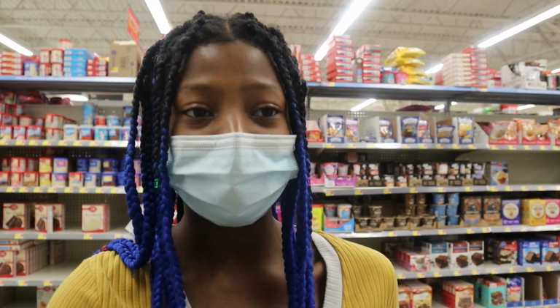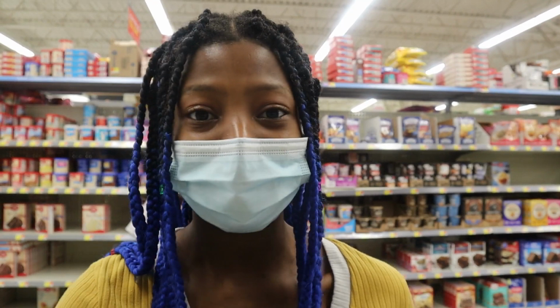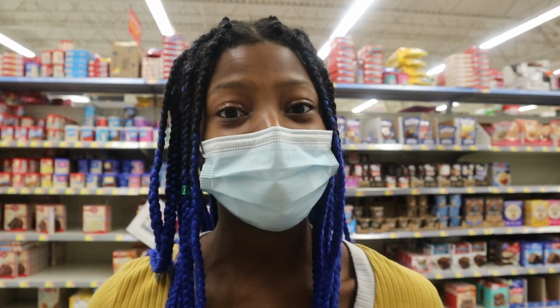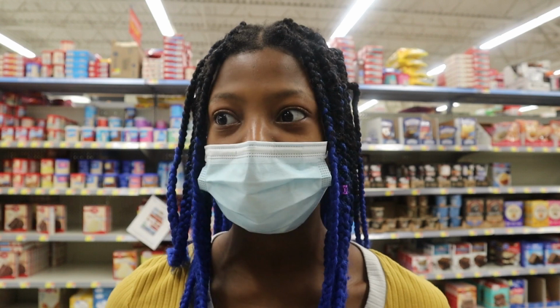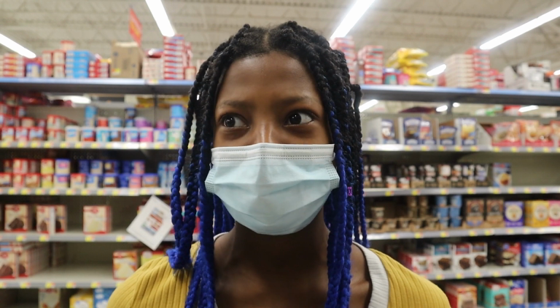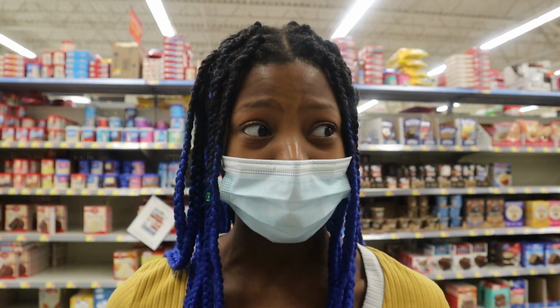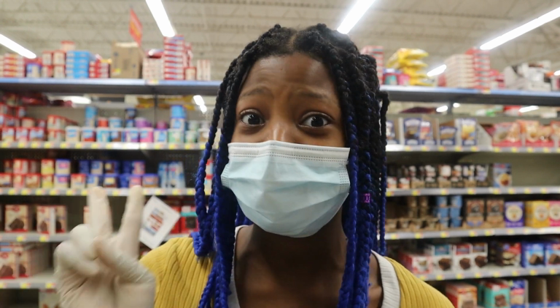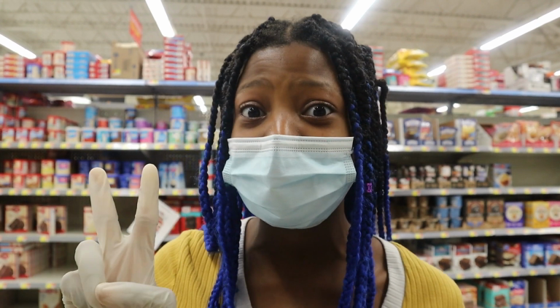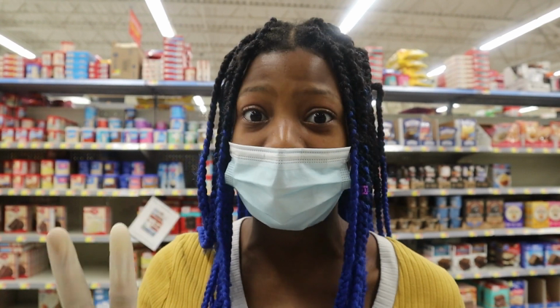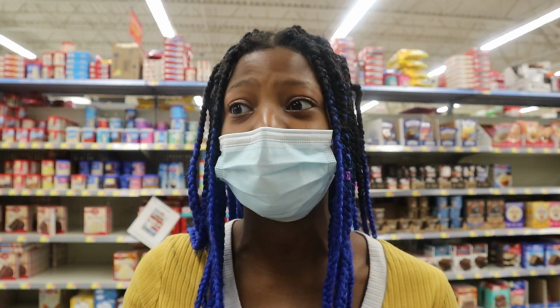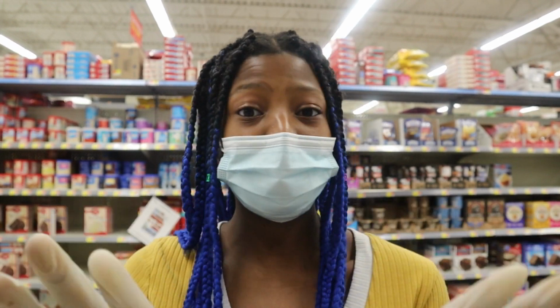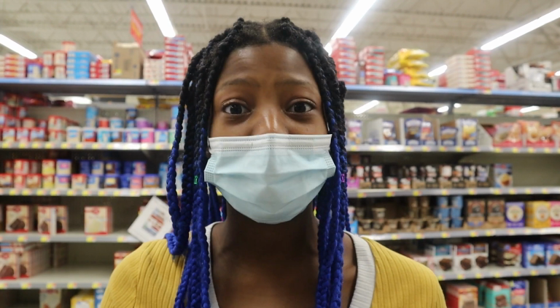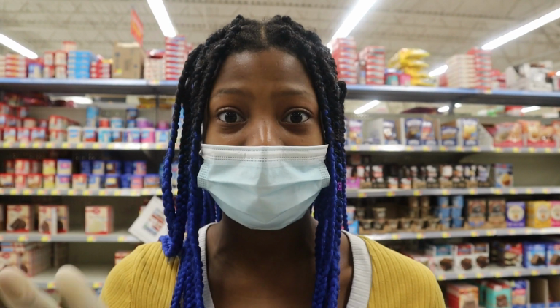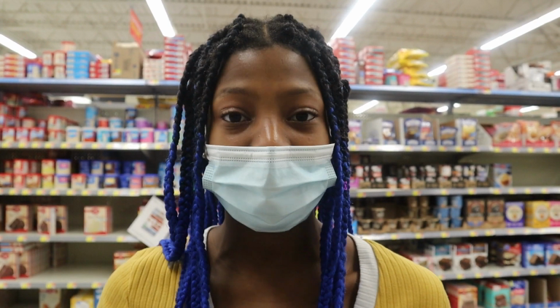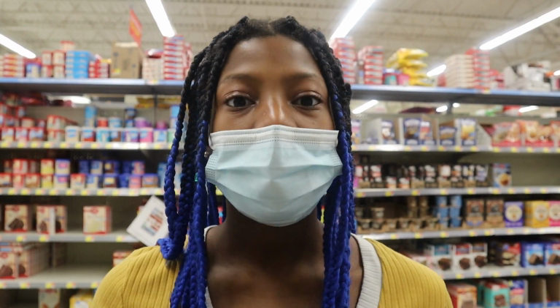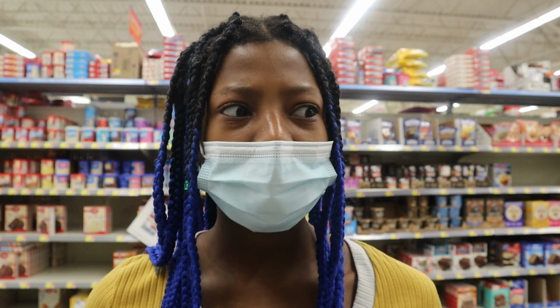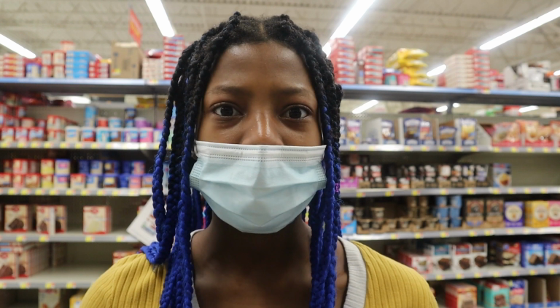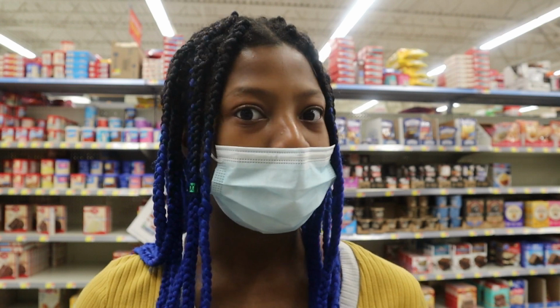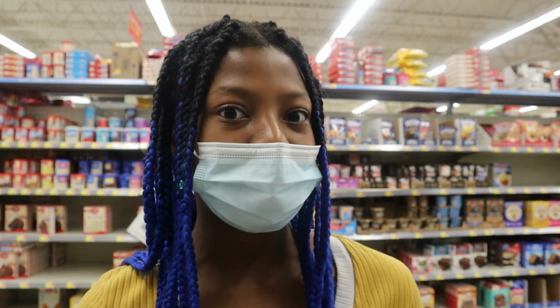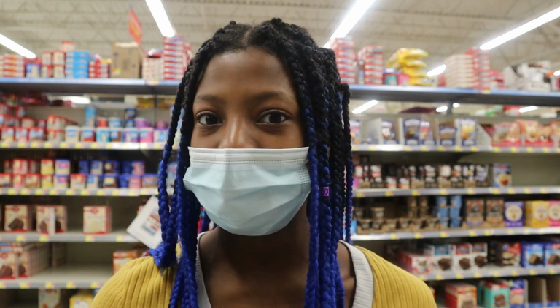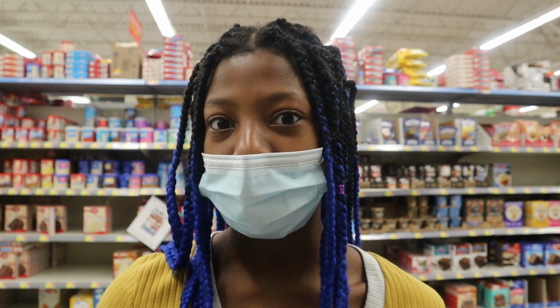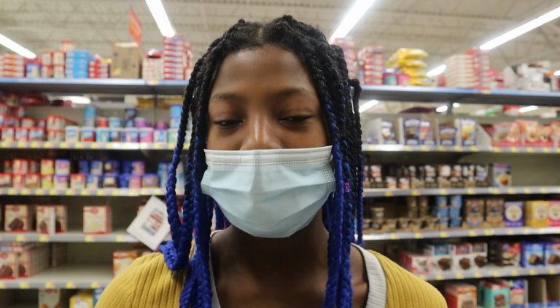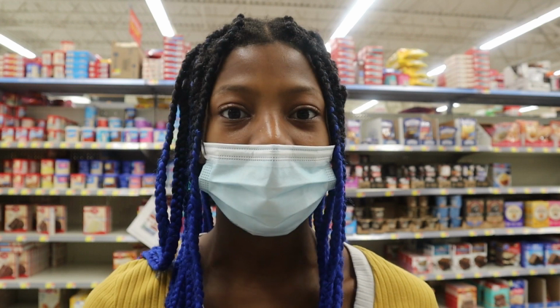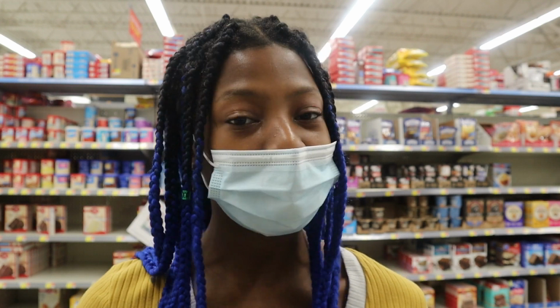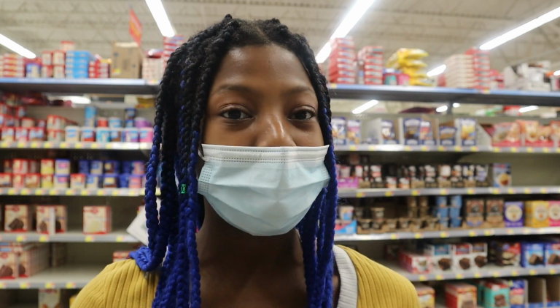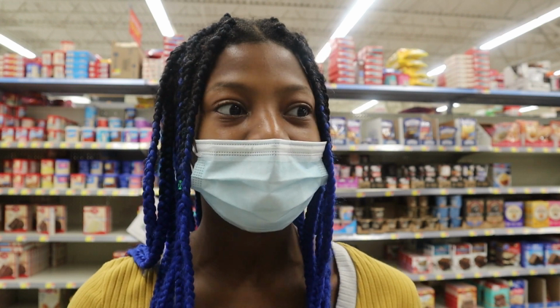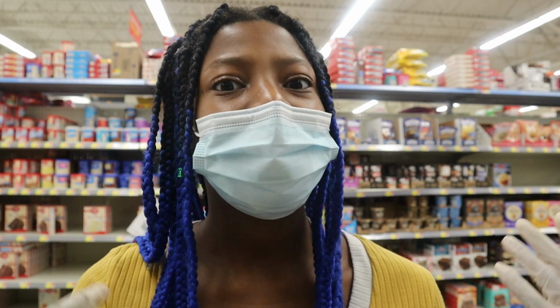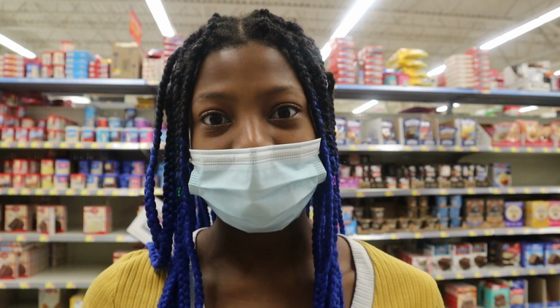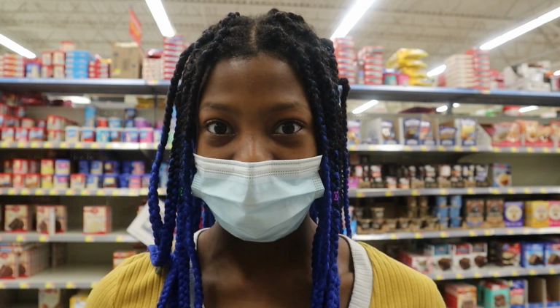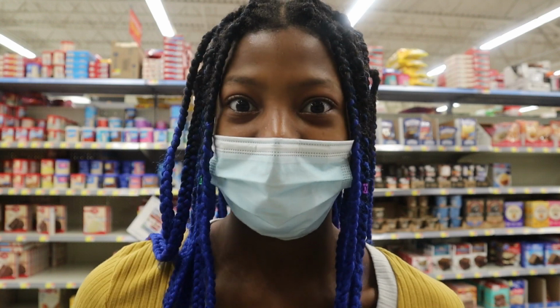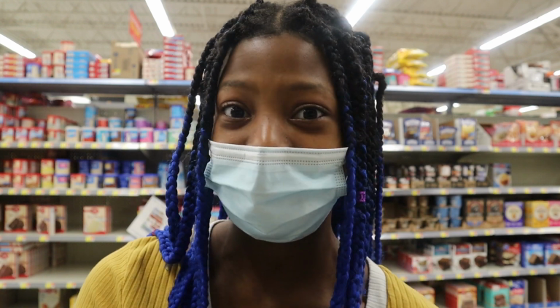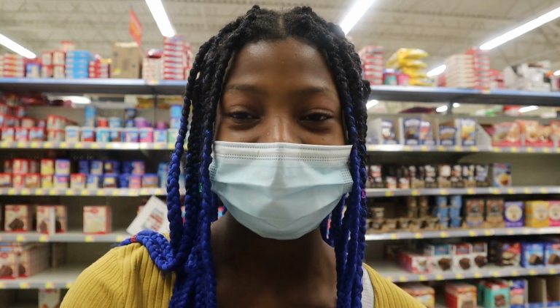I was coming in this aisle to get some cornstarch but I saw these two guys fighting. I'm sure they were fighting about masks because one of them was not wearing a mask and the older guy was, and then it just resulted in an argument. Let me show you the clip right here.